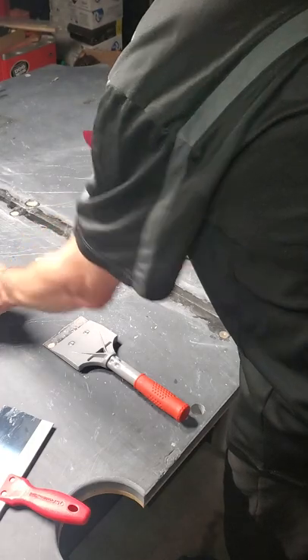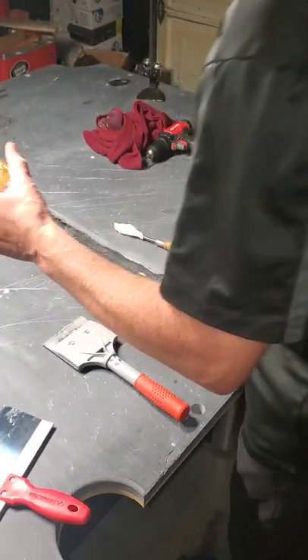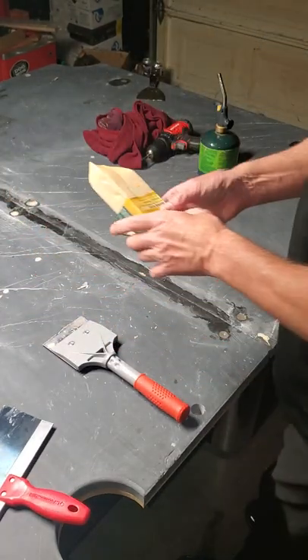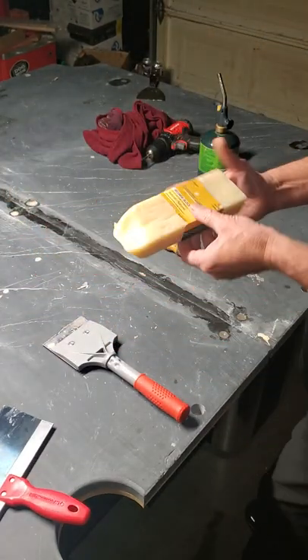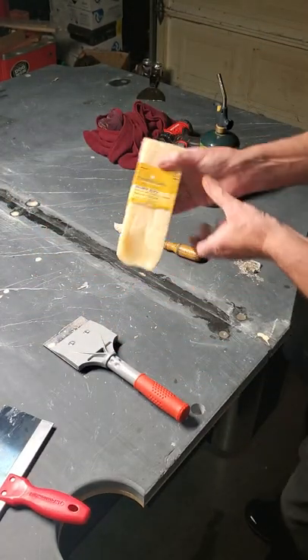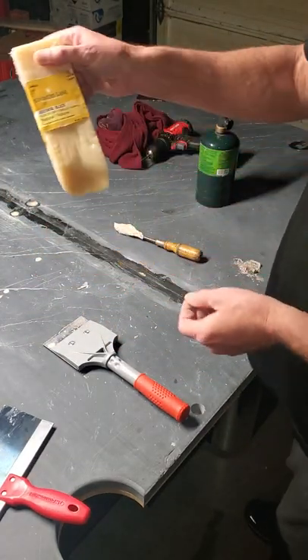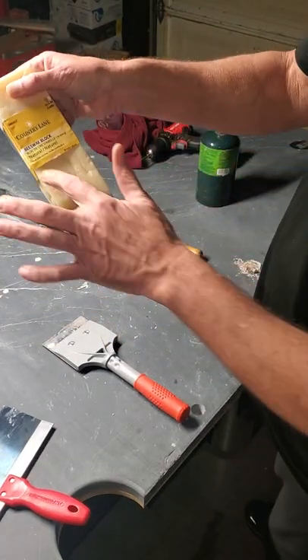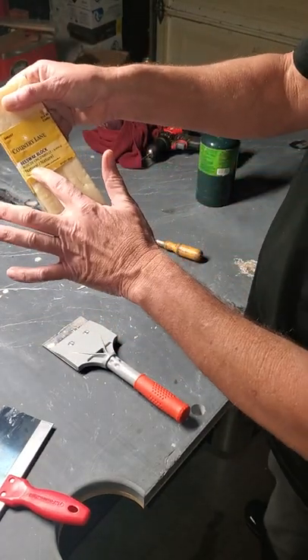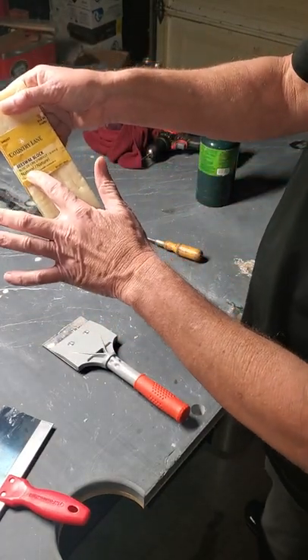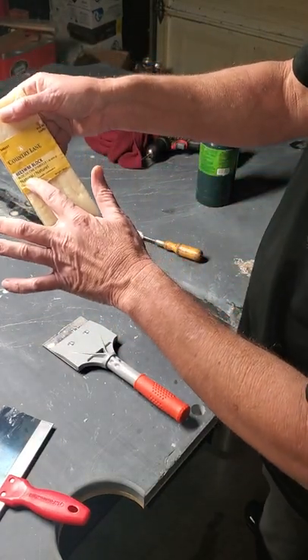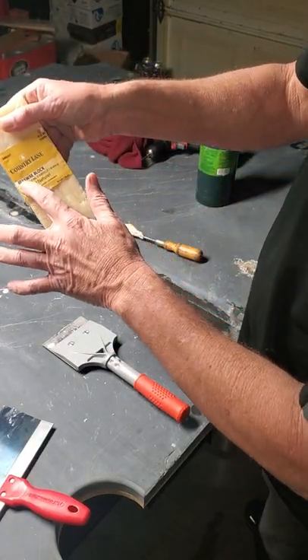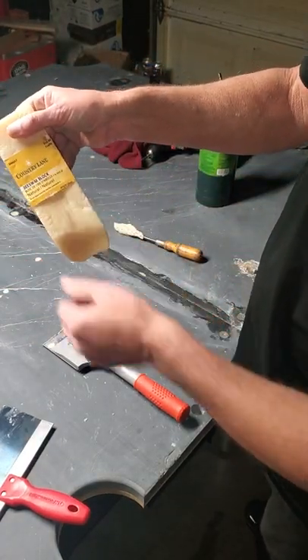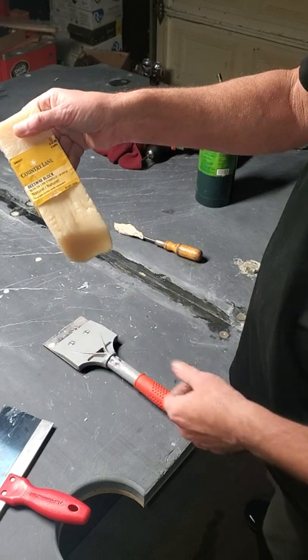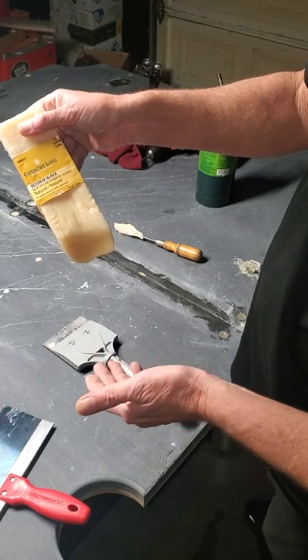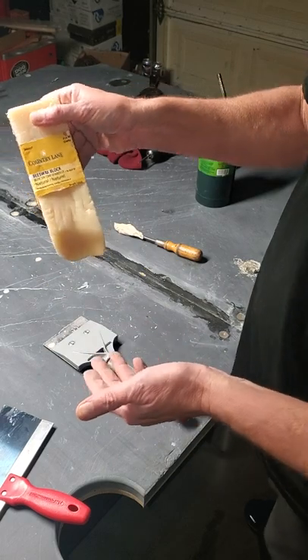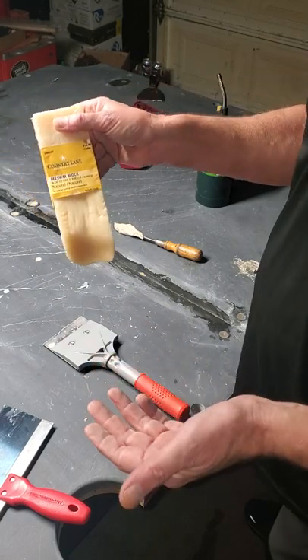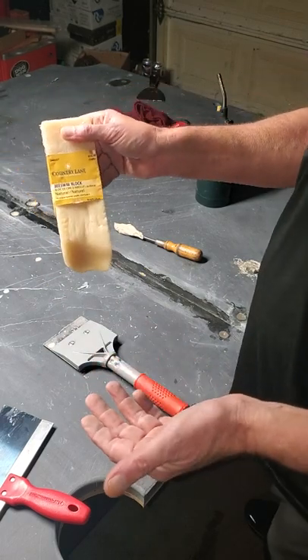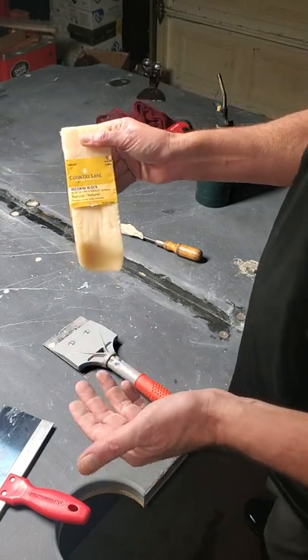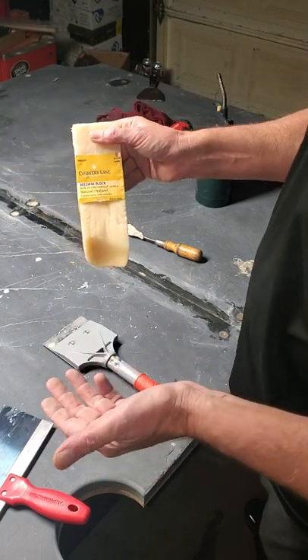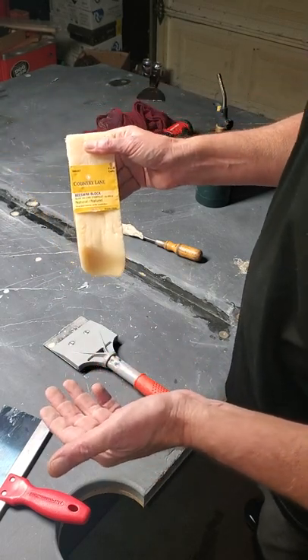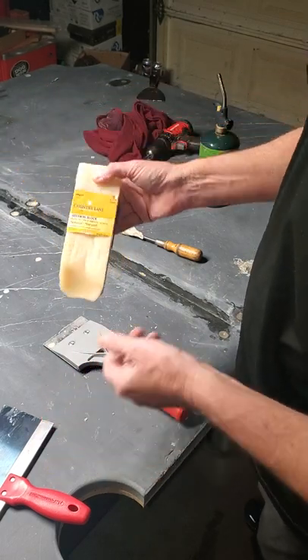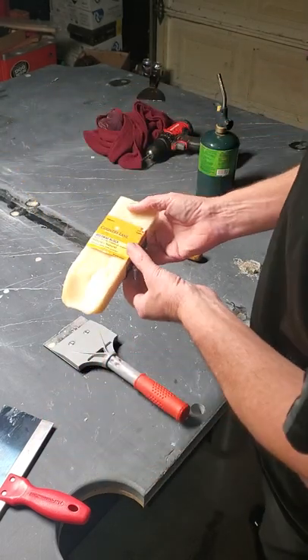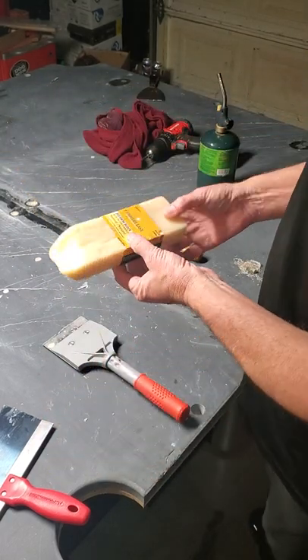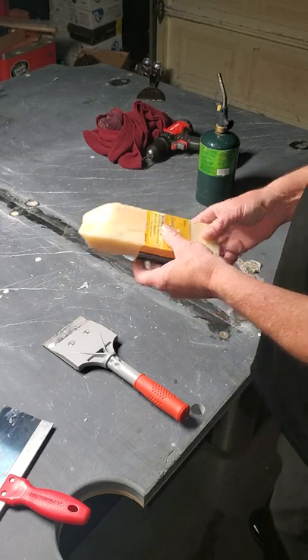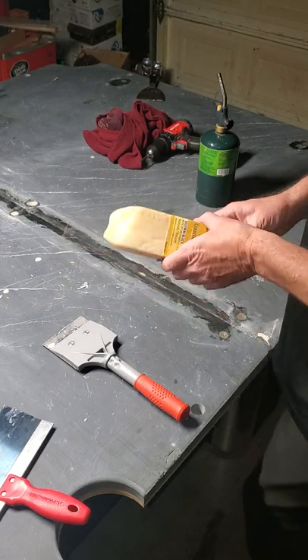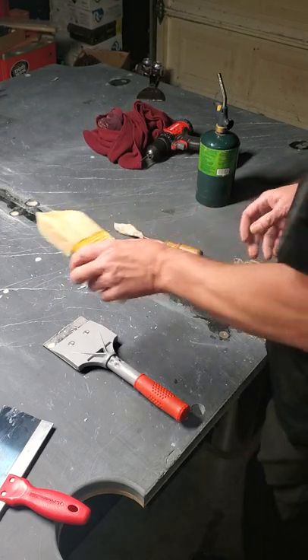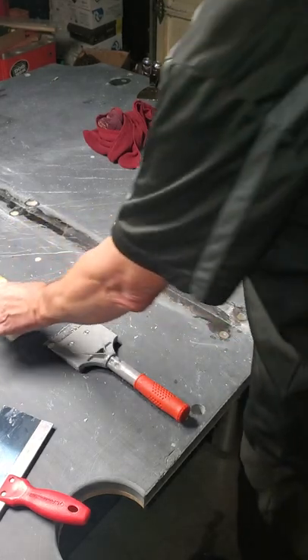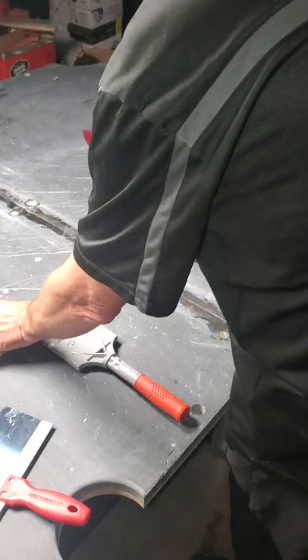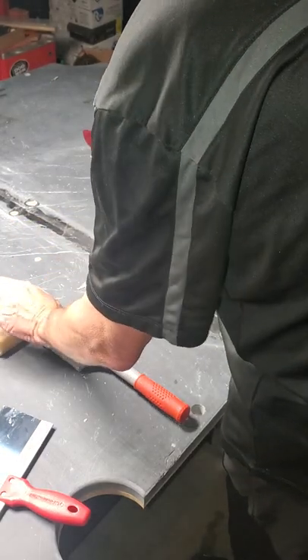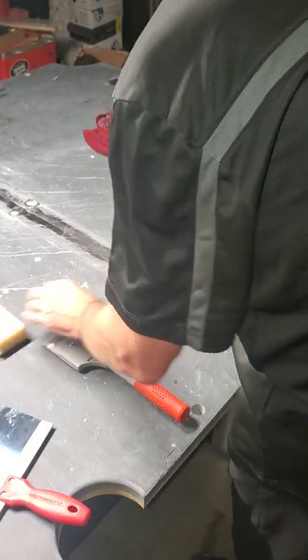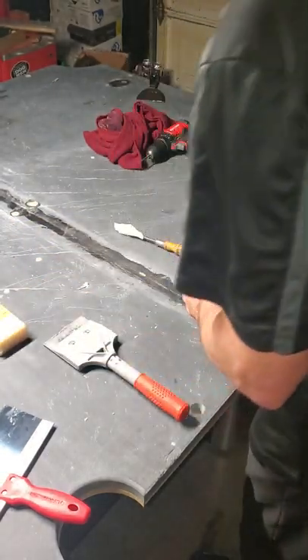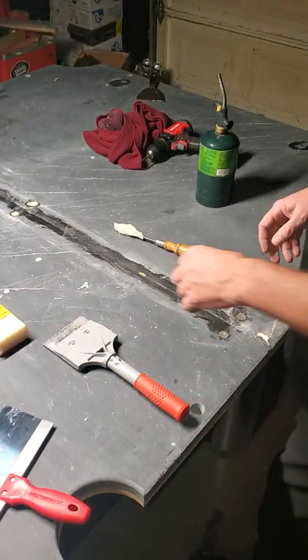Always have your beeswax with you — just a block of beeswax. Get it at a hobby store, Hobby Lobby, etc. 100% natural beeswax.